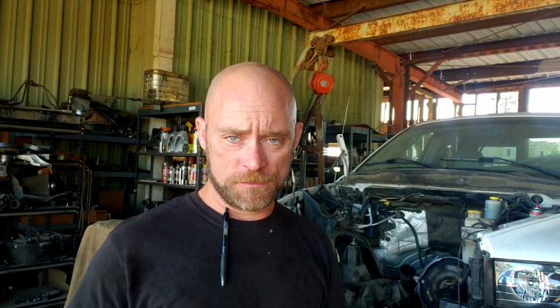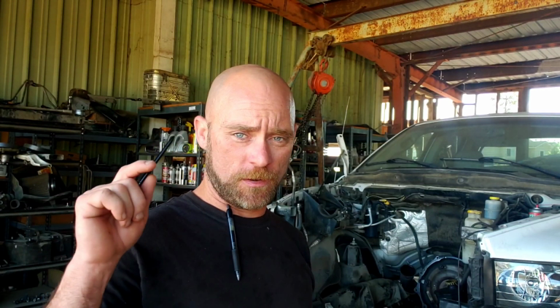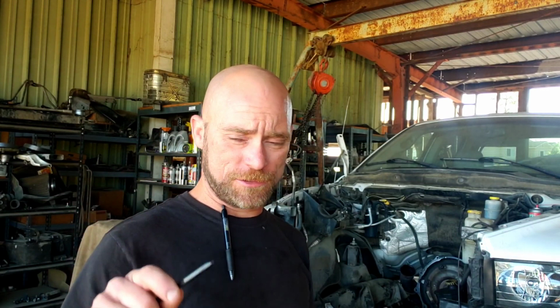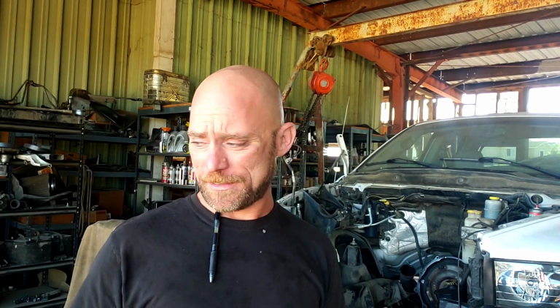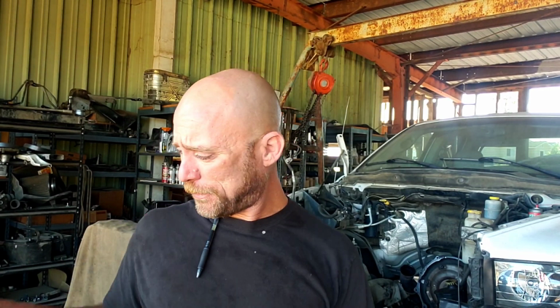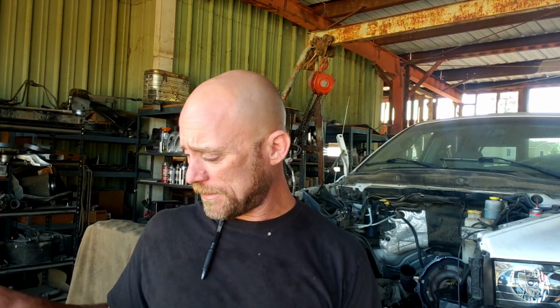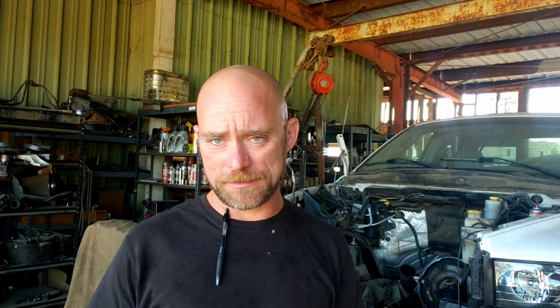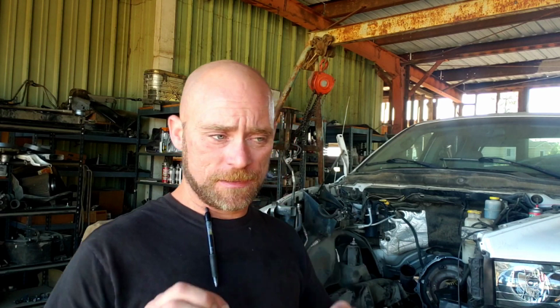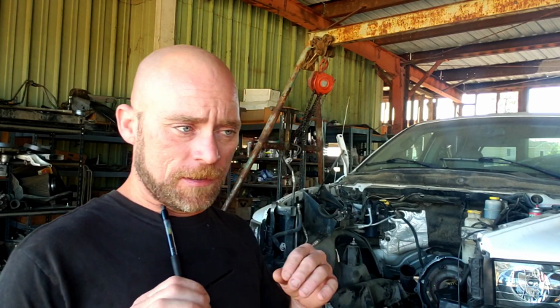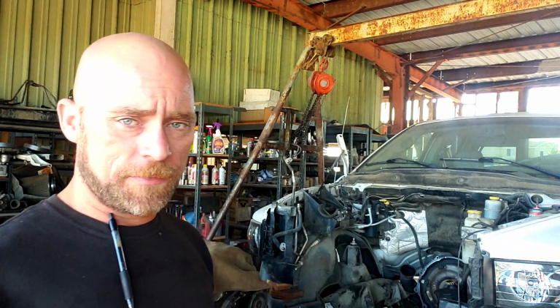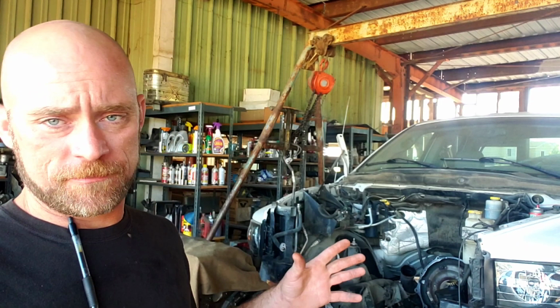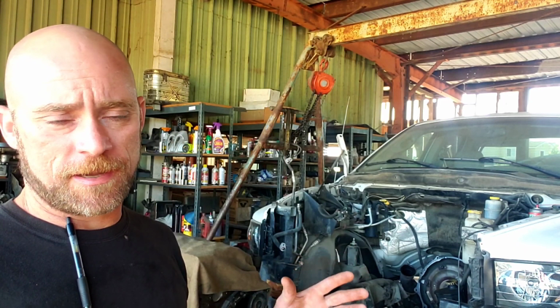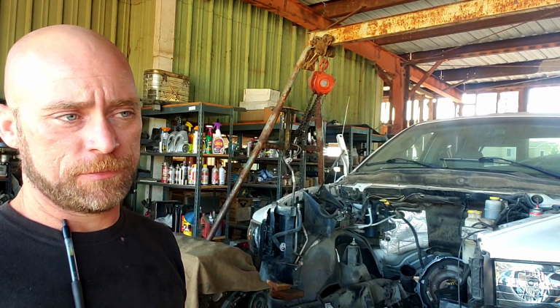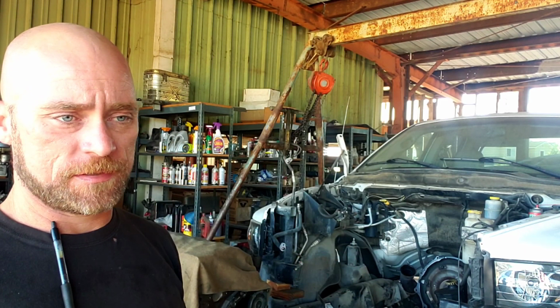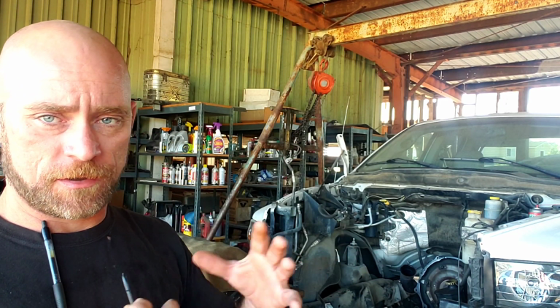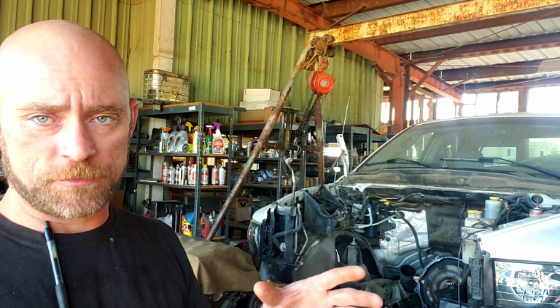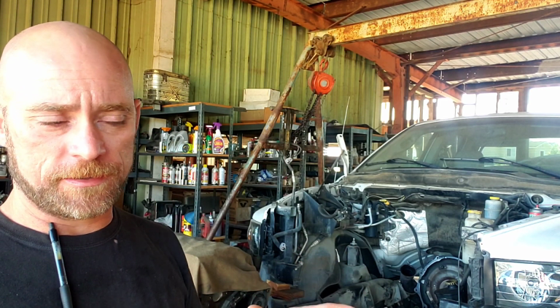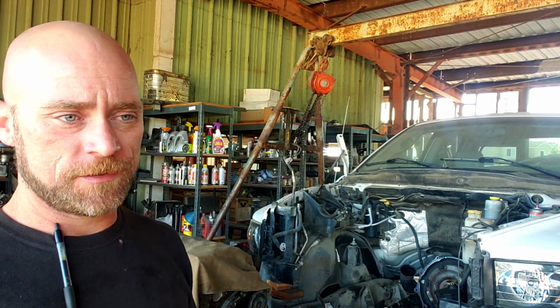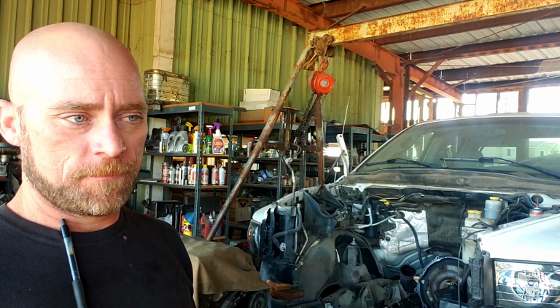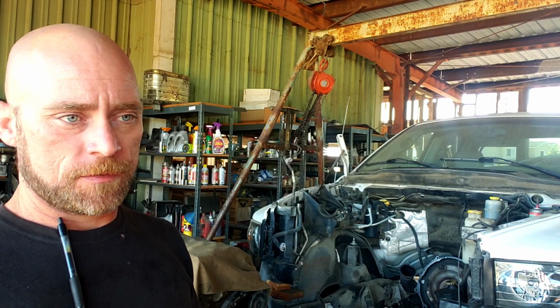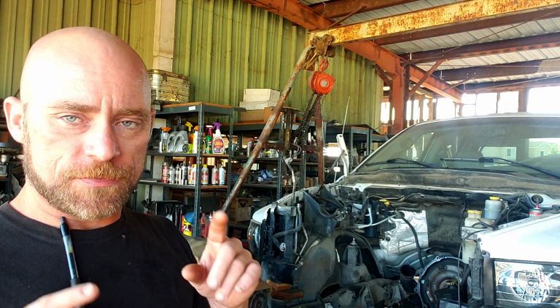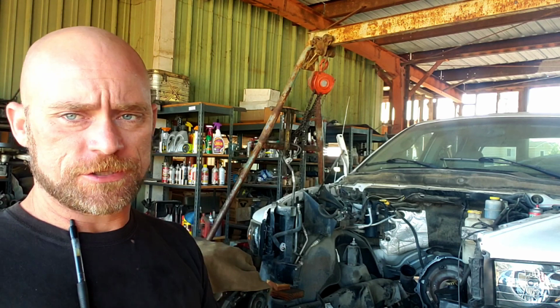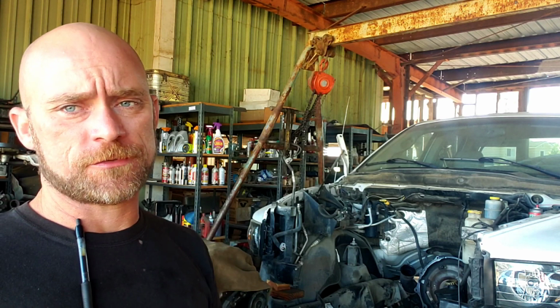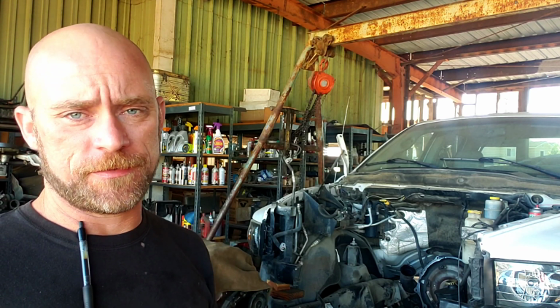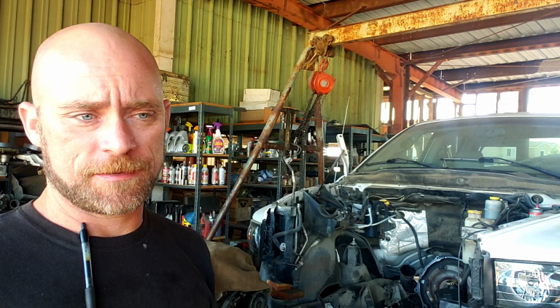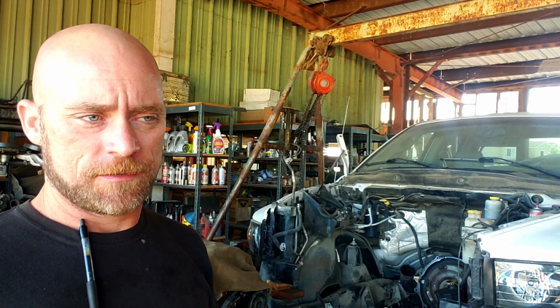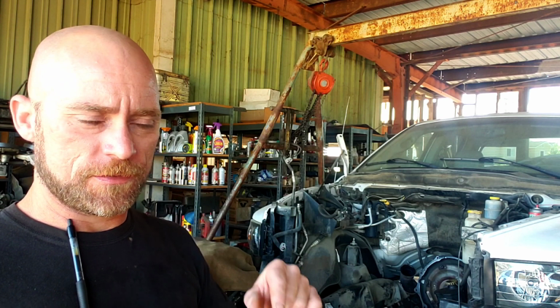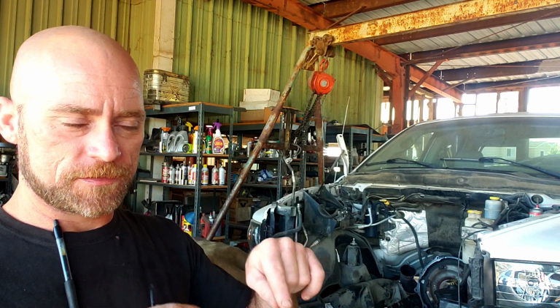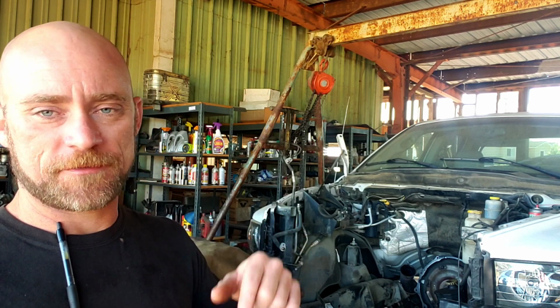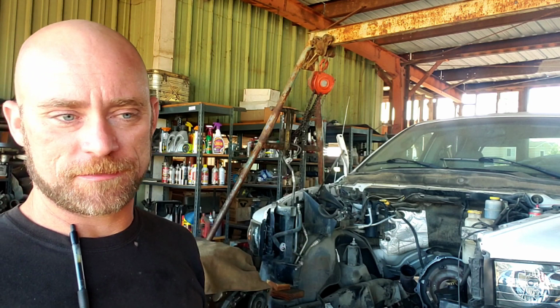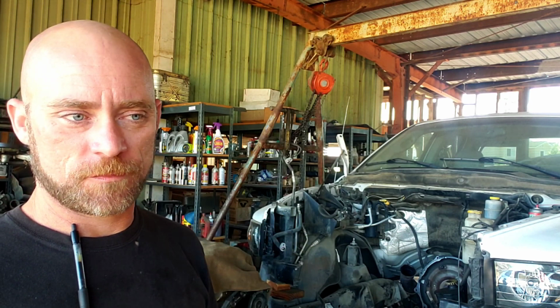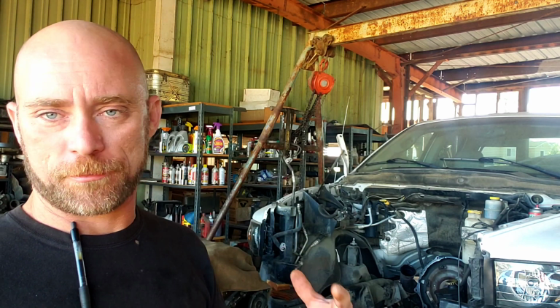I wanted to show you guys how to put these in, because on the 5.9 high output, the common rail engine, the injectors are real finicky. They just have to be in properly.